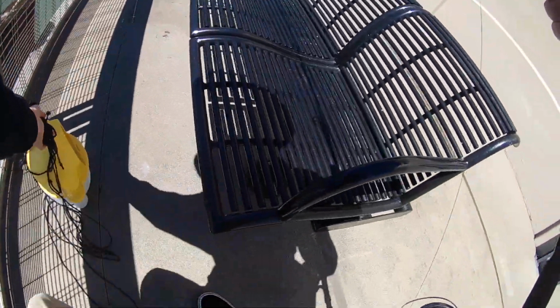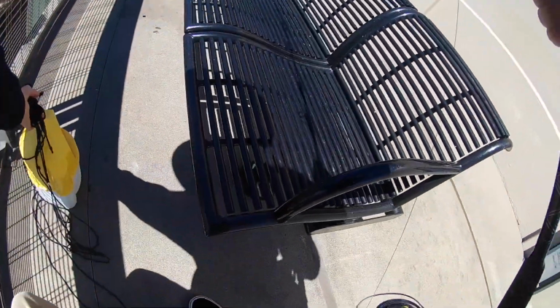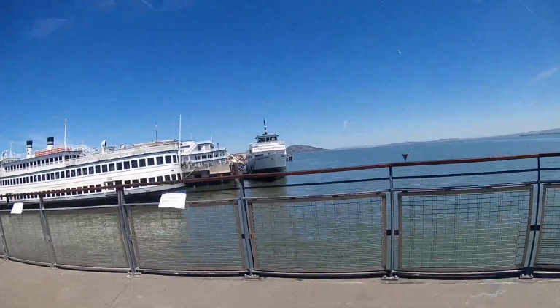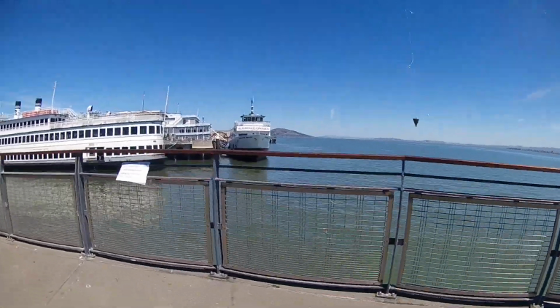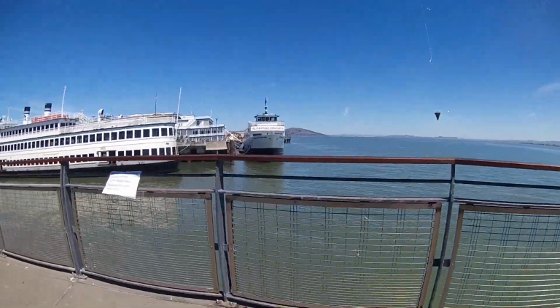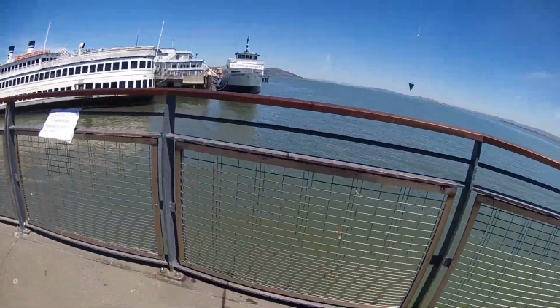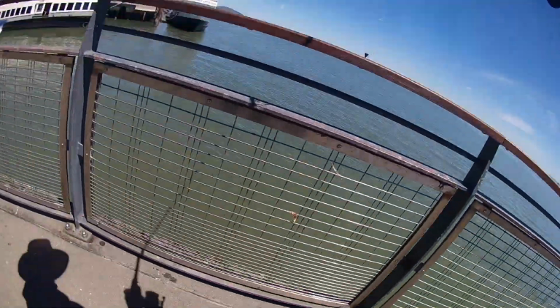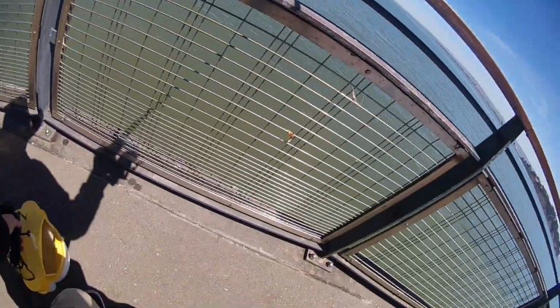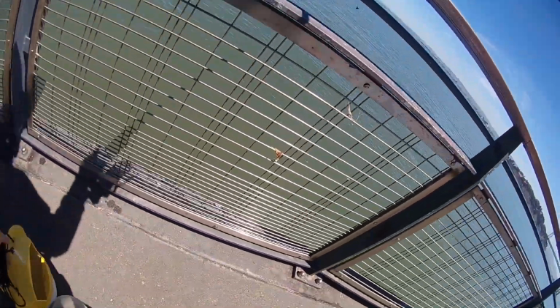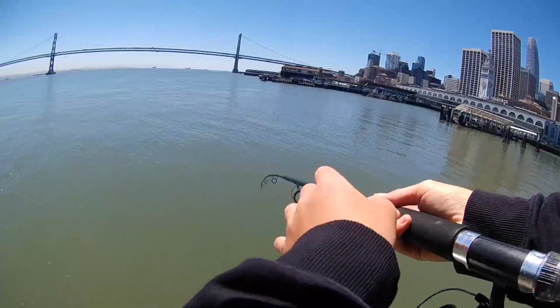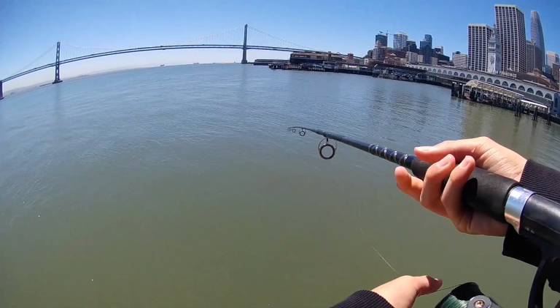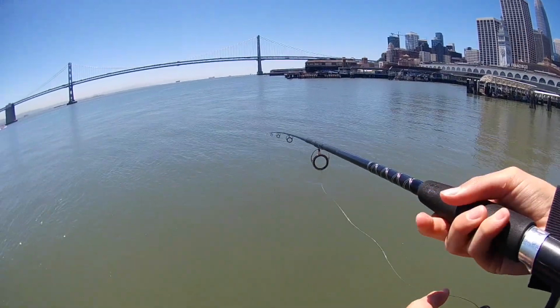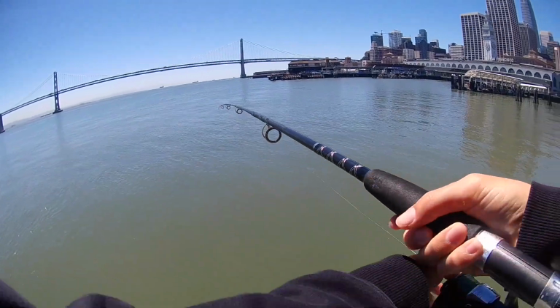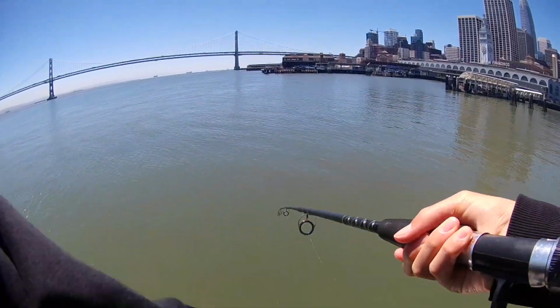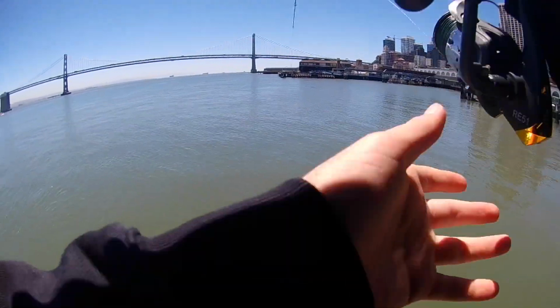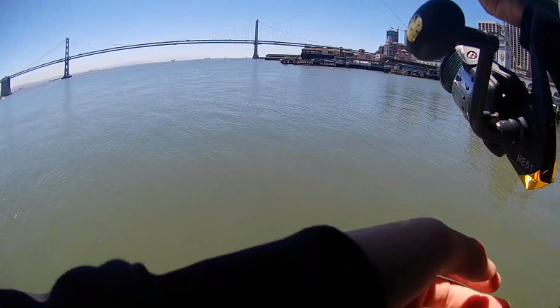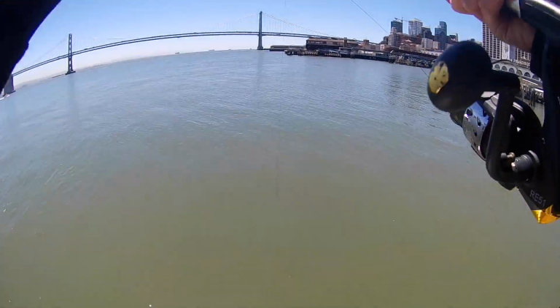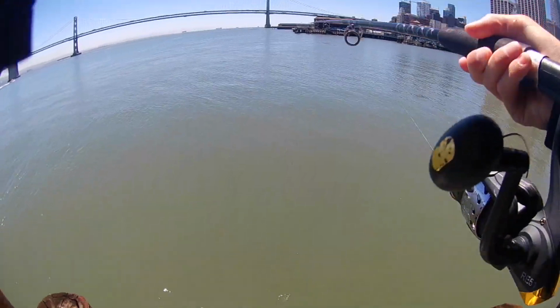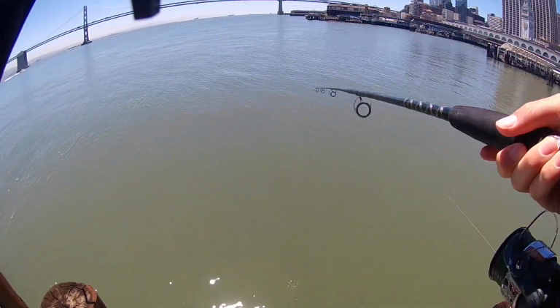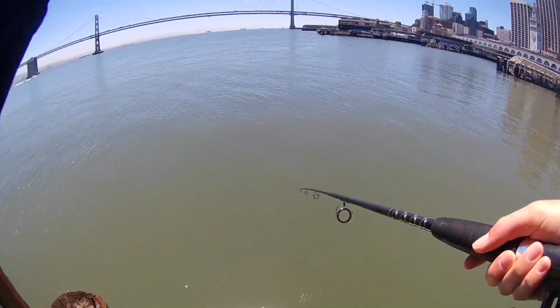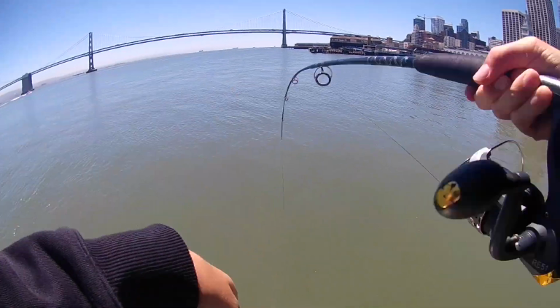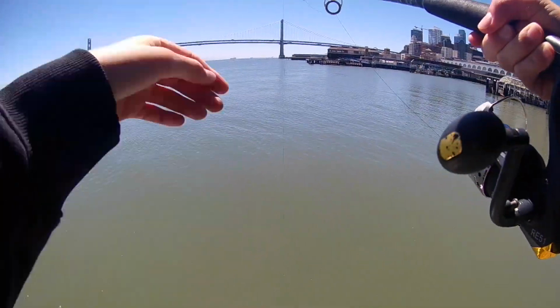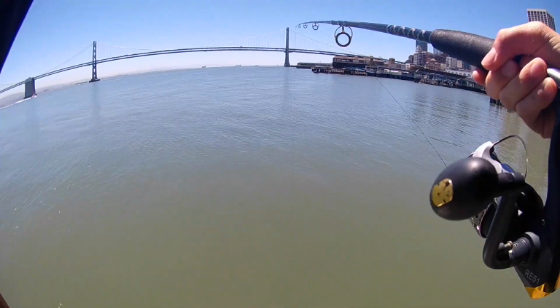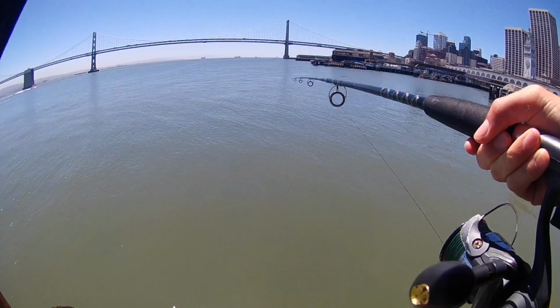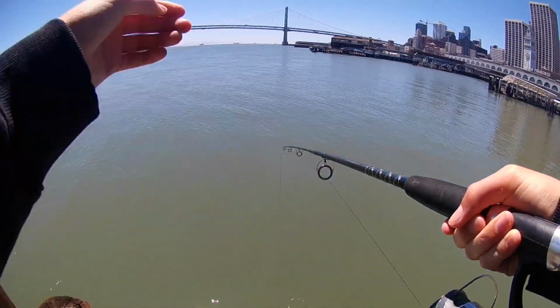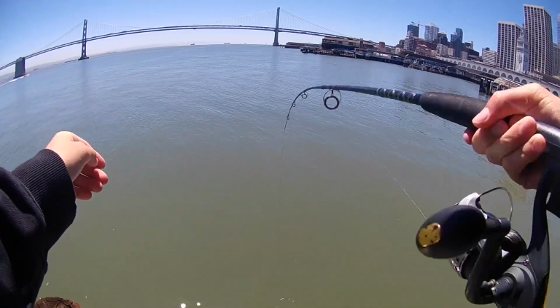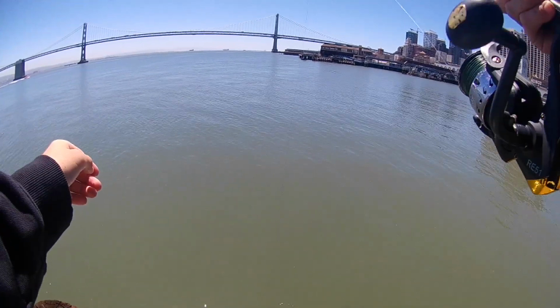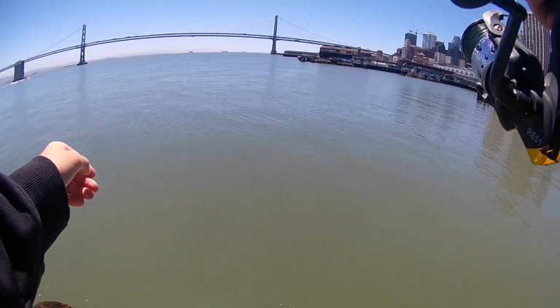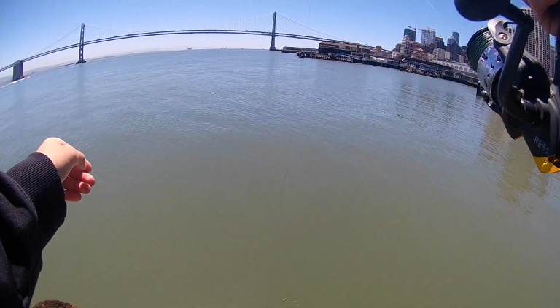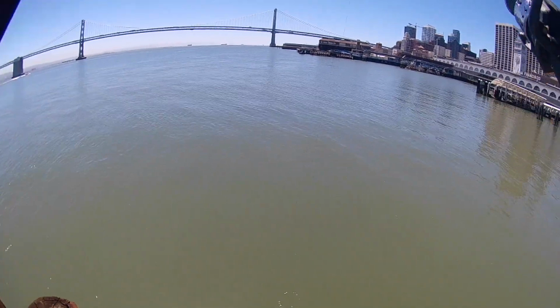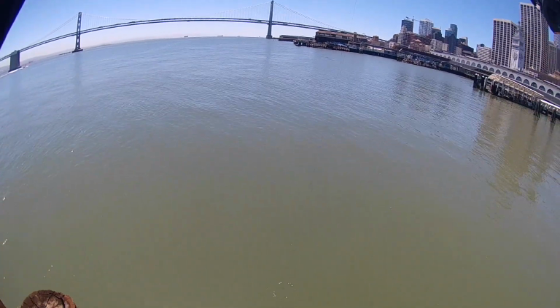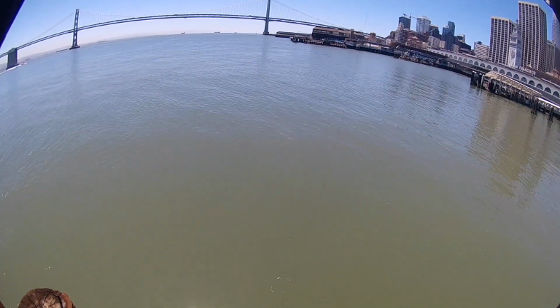I checked a few spots that I know the bait tends to hold during low tide. It took a little while to find a school, but eventually I found them. I have two in-depth videos on catching anchovies that I'll link up in the corner if you want to learn how to do this.